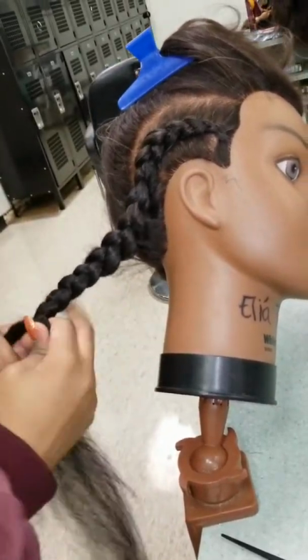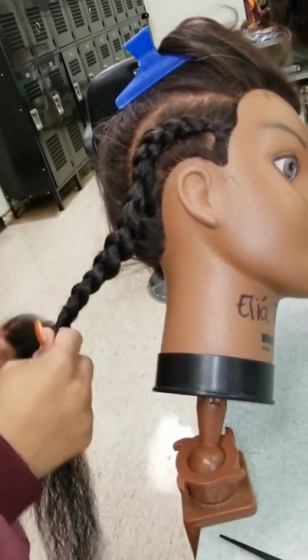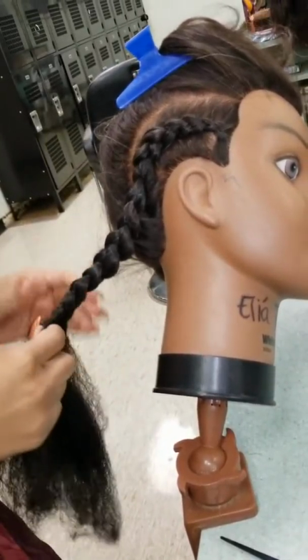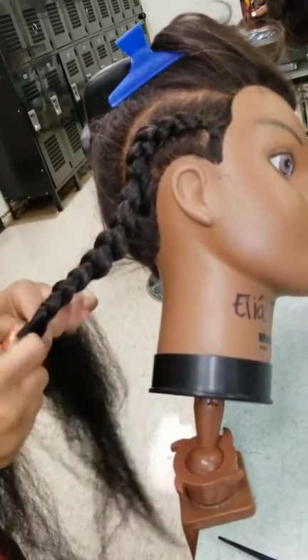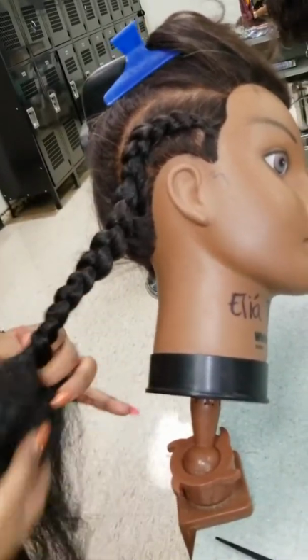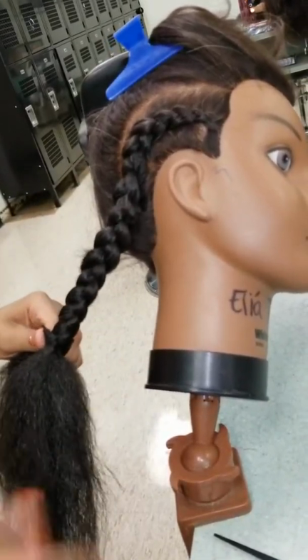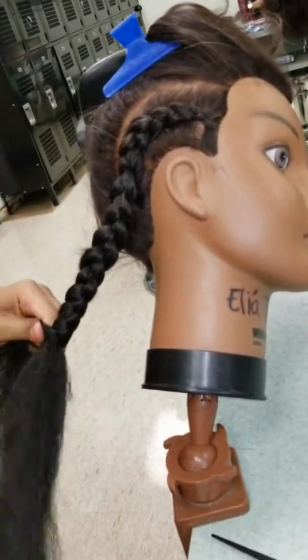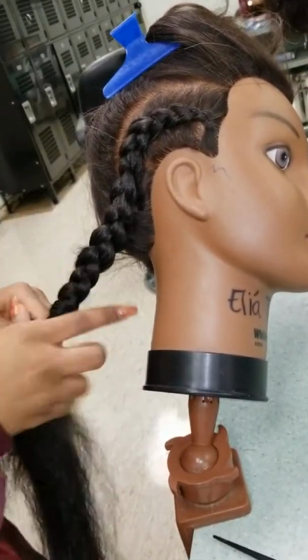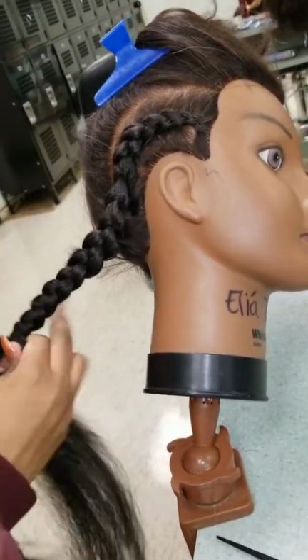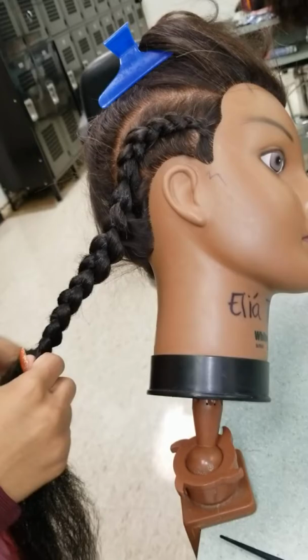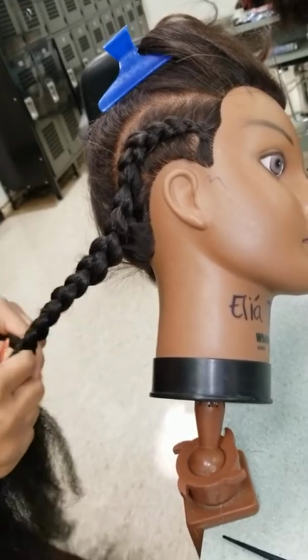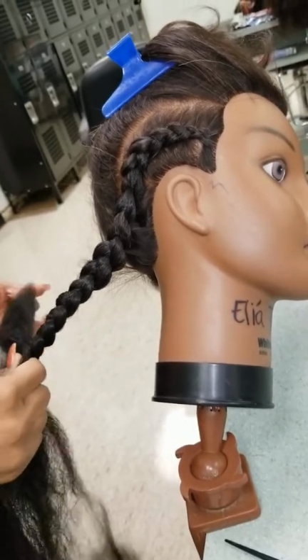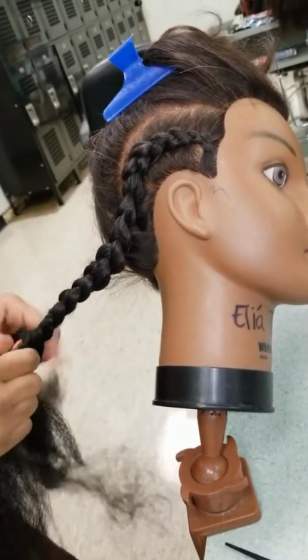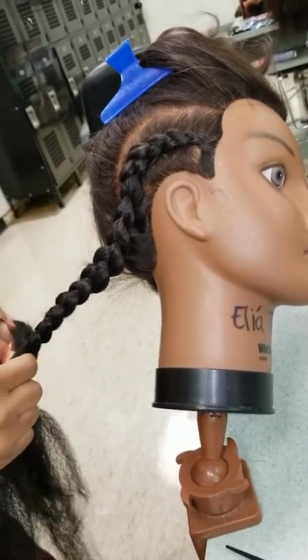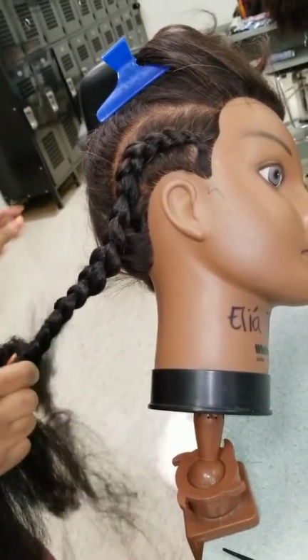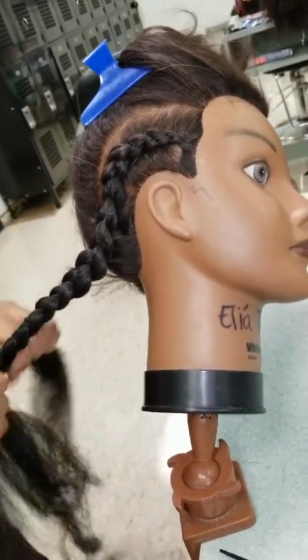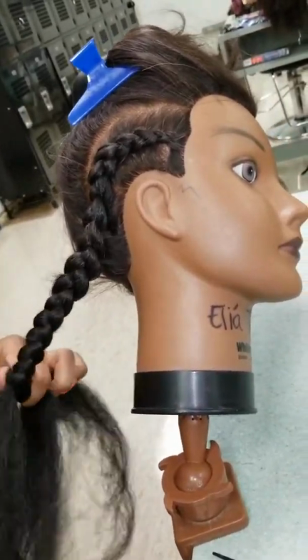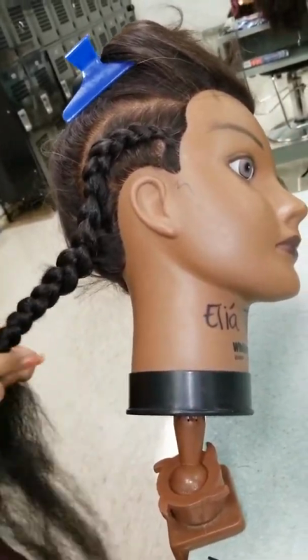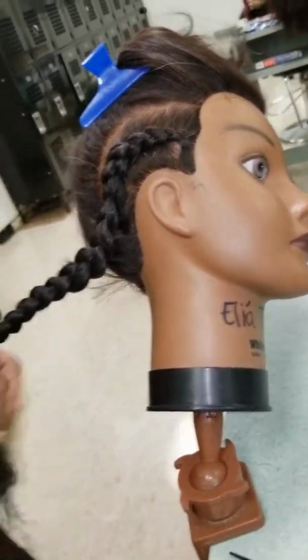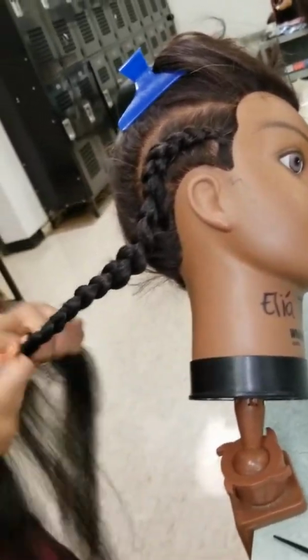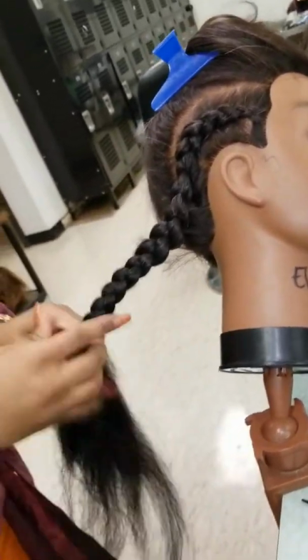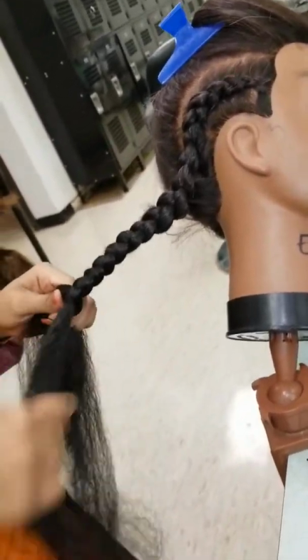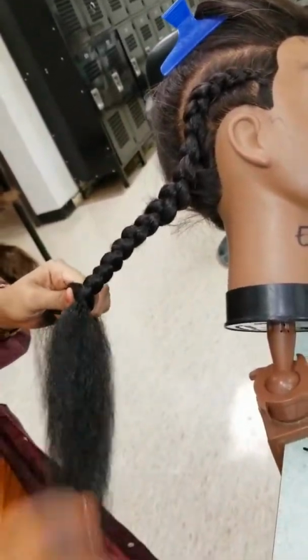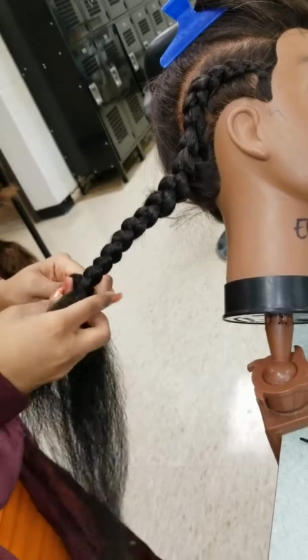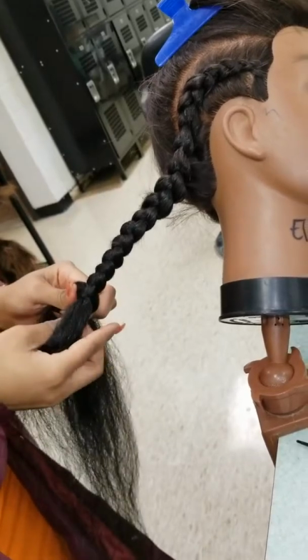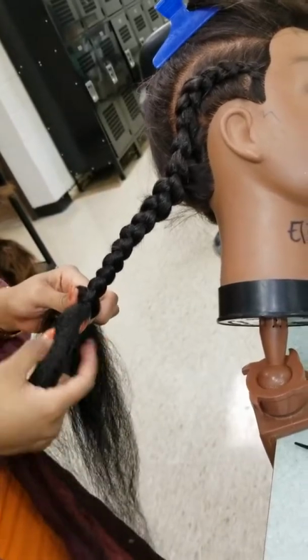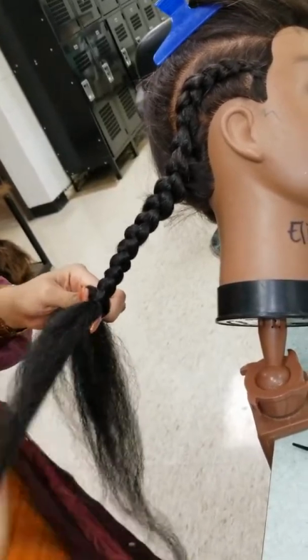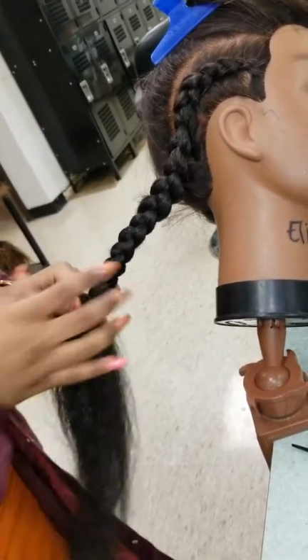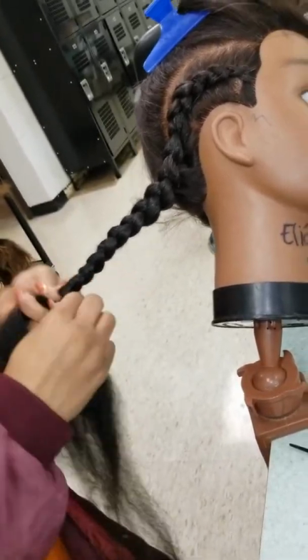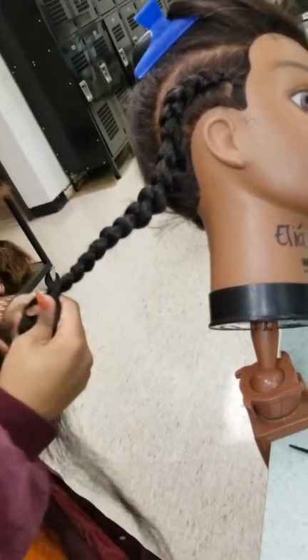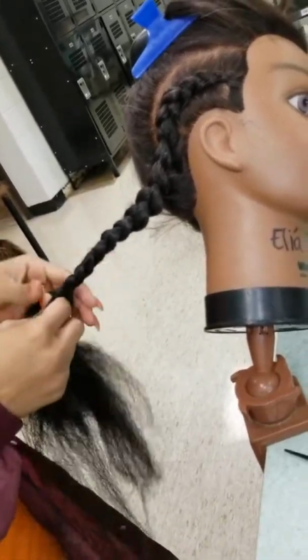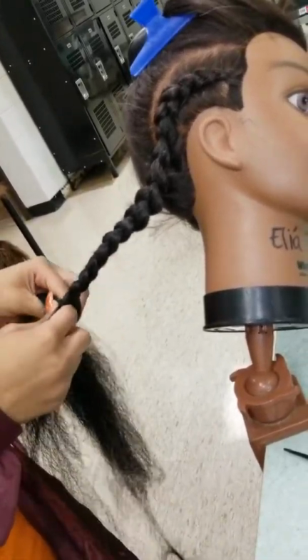Finish the braid making sure you have a lot of tension when braiding, because if not it'll be loose and puffy and you'll have a lot of straight hairs sticking out.